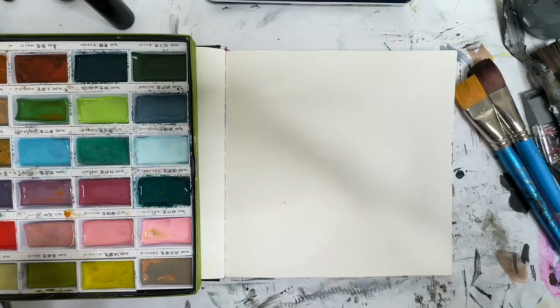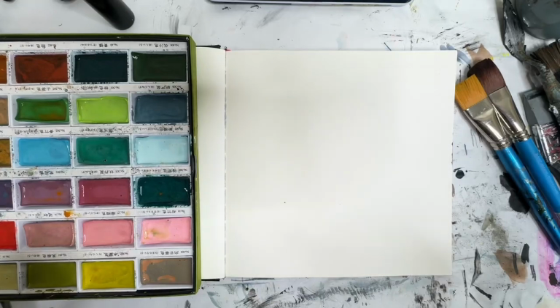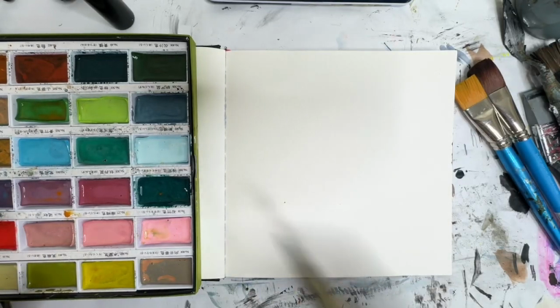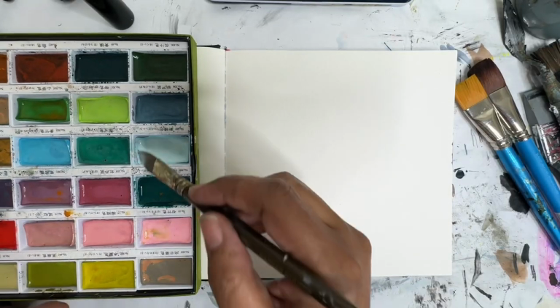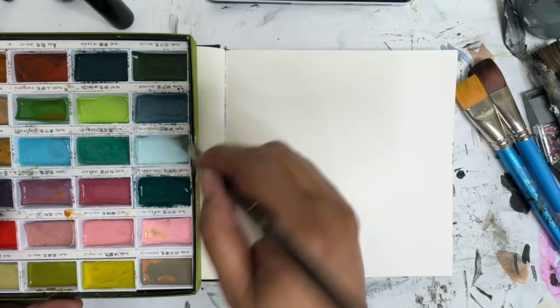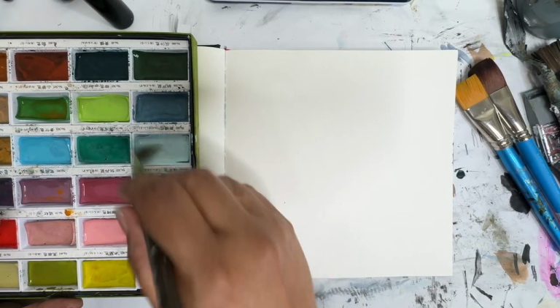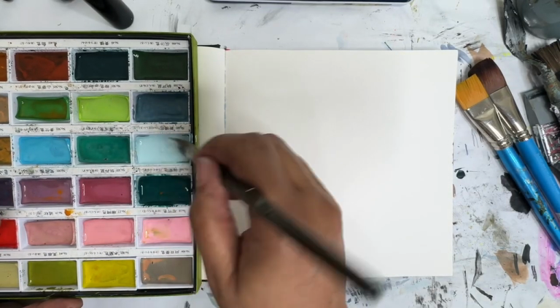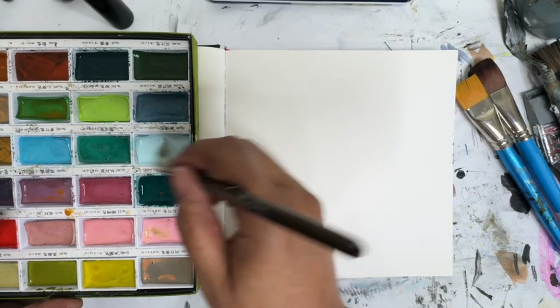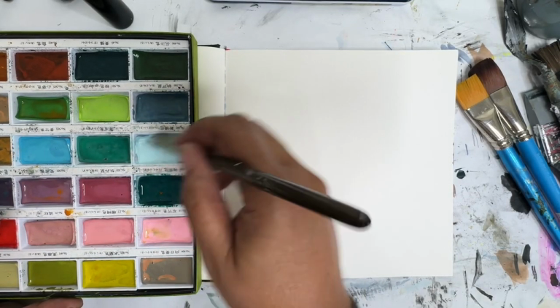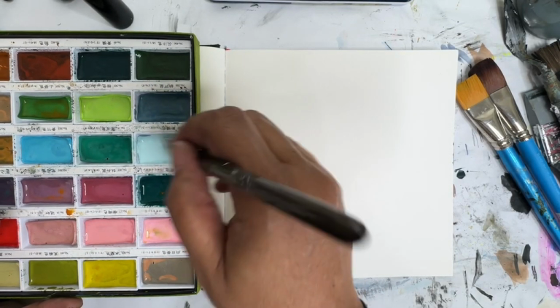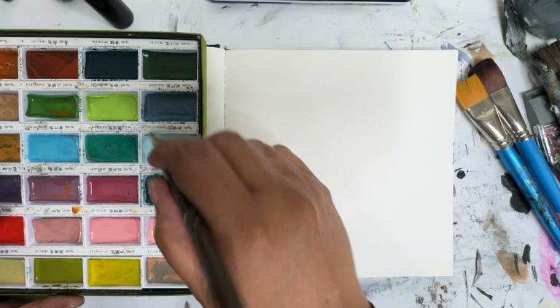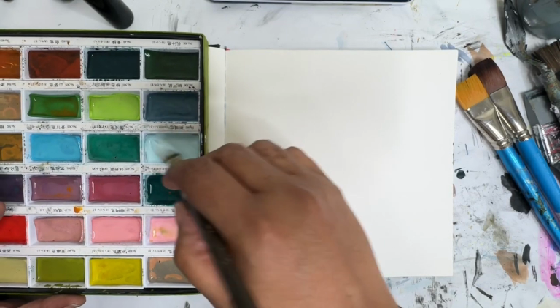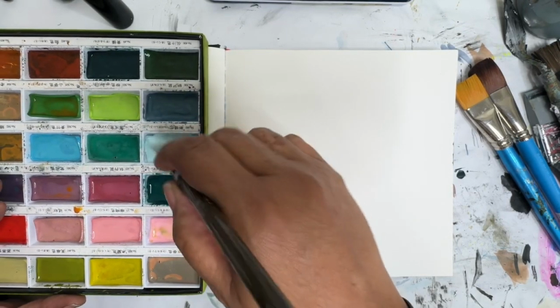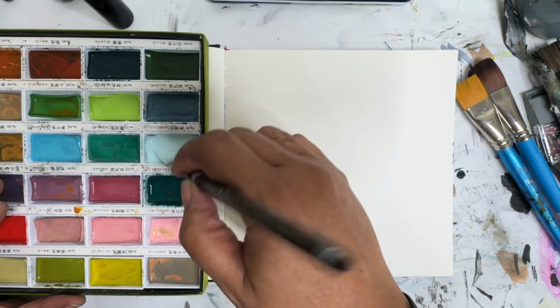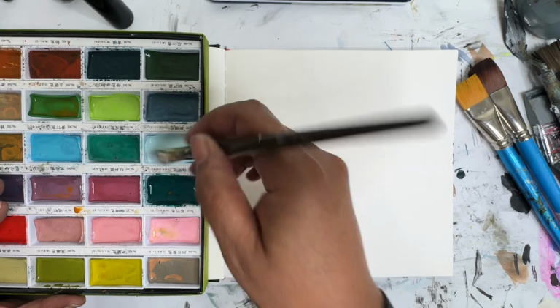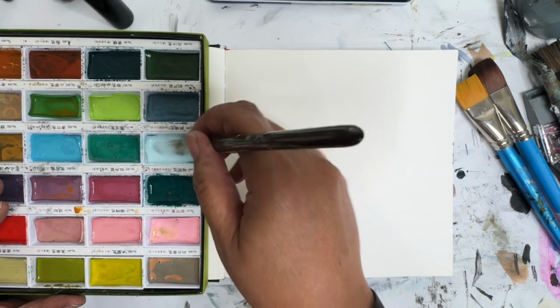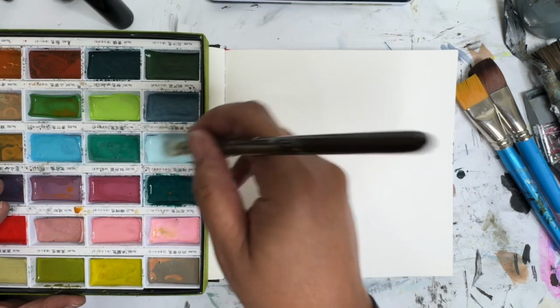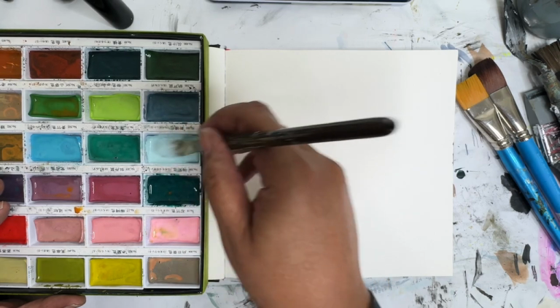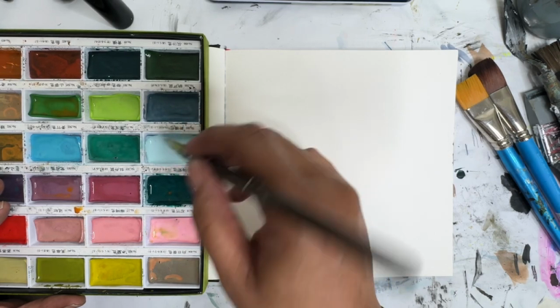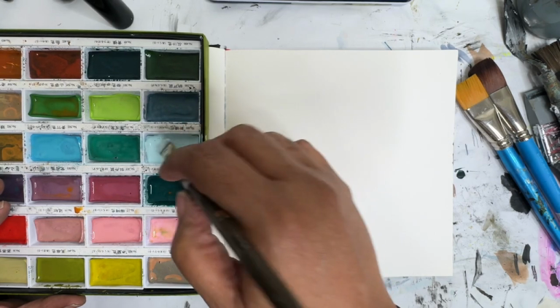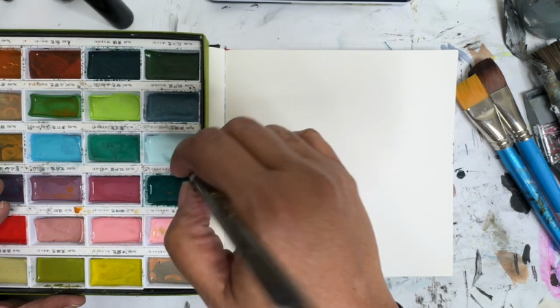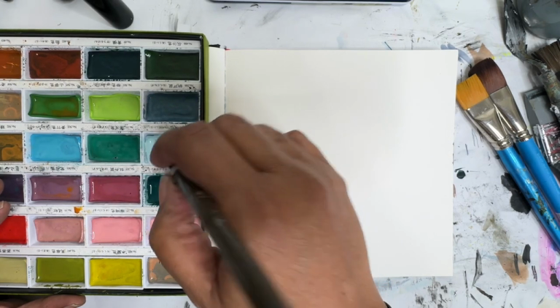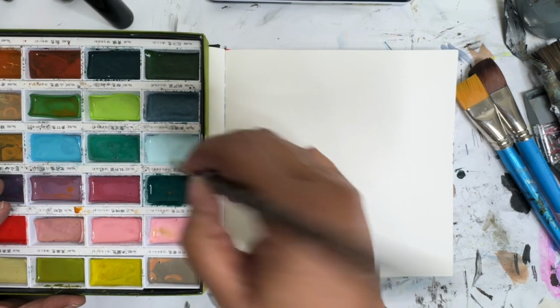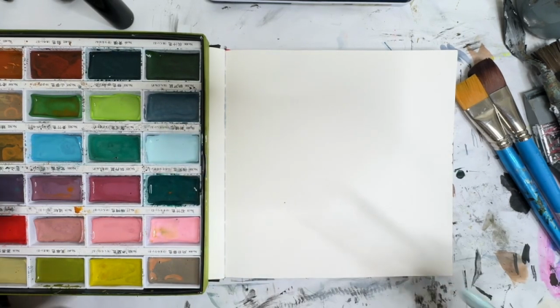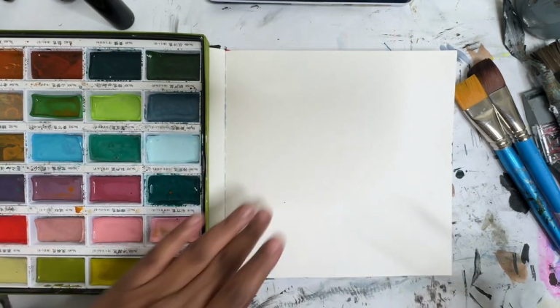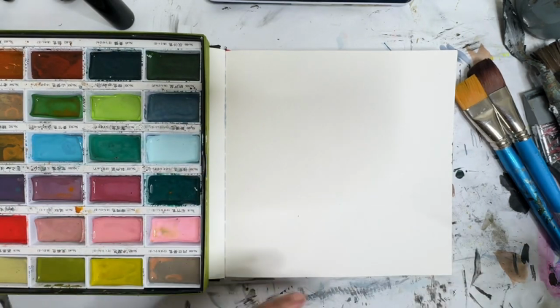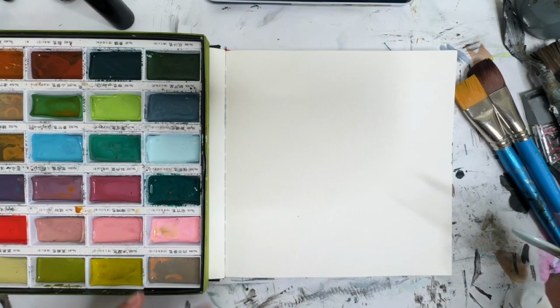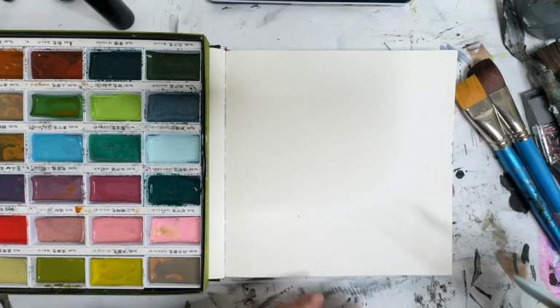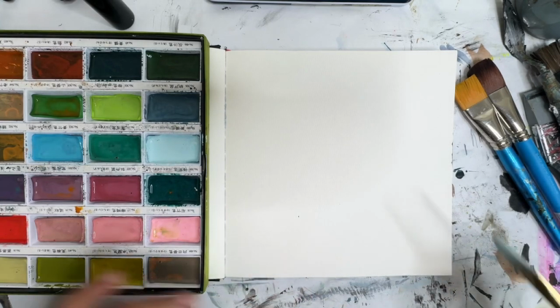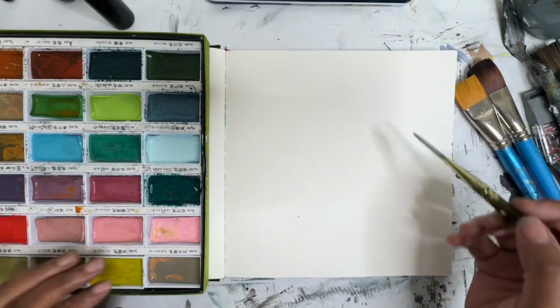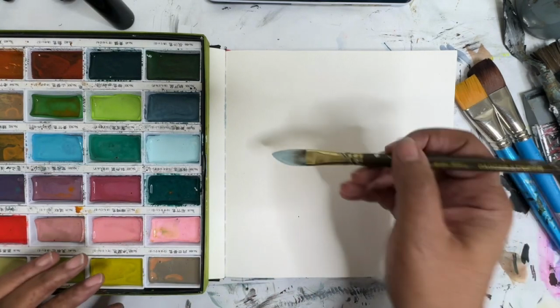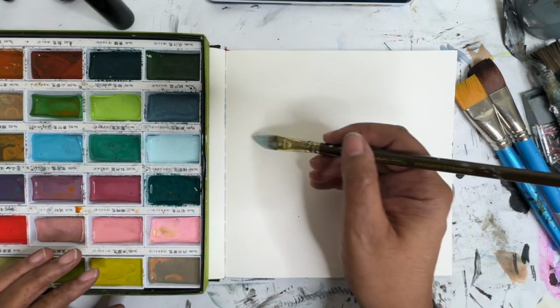Hey everyone, Trina here, back with another mixed media video for day 40. Today I thought we'd play with some pastel colors, trying to get ourselves into spring mode maybe.